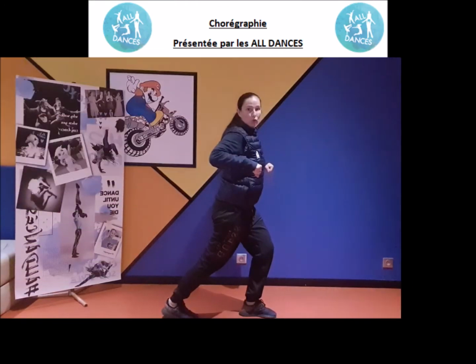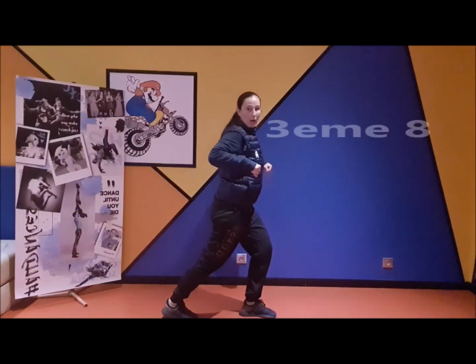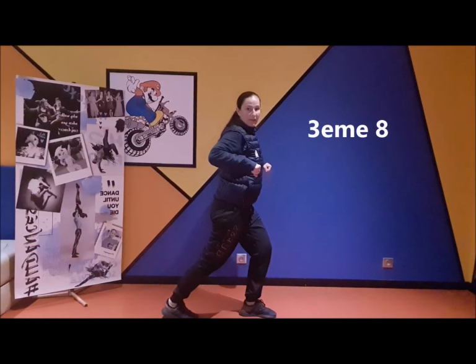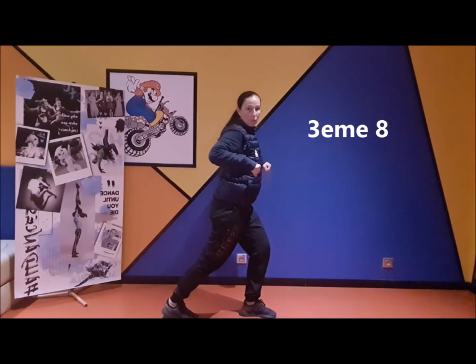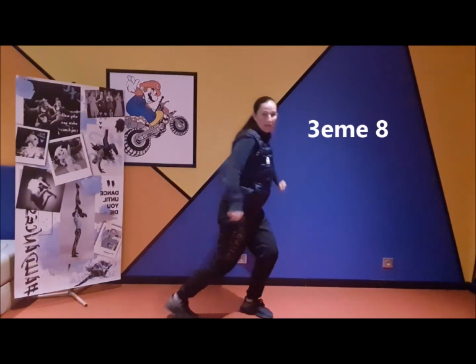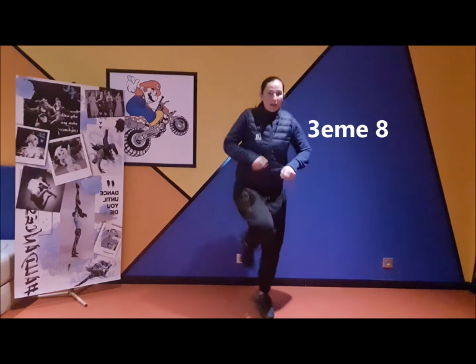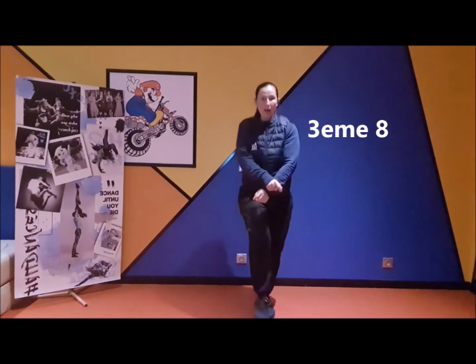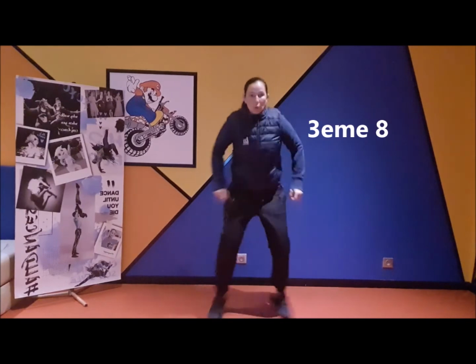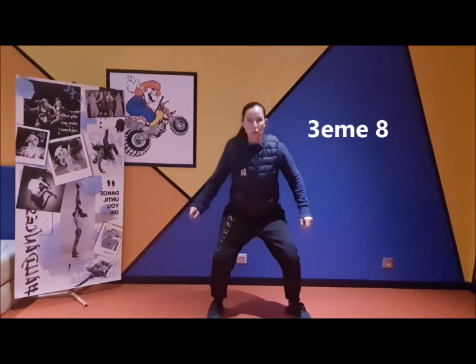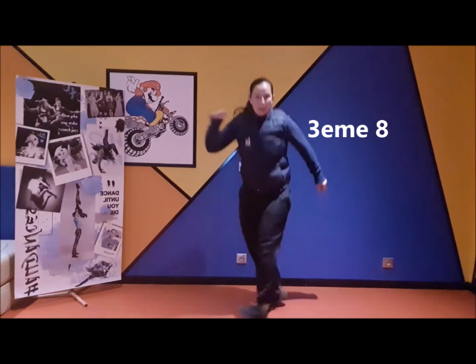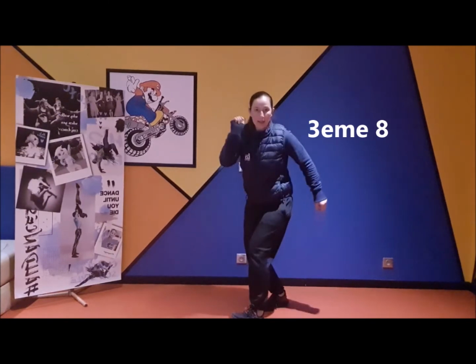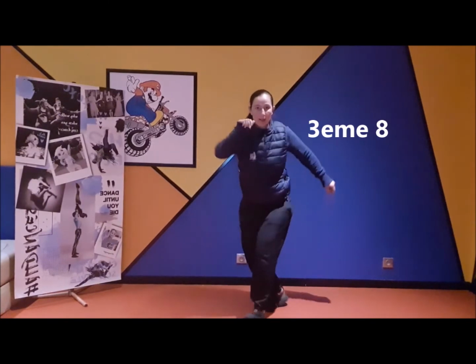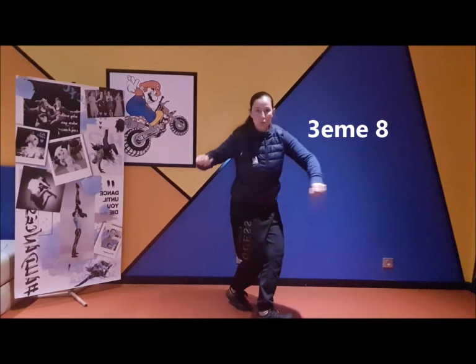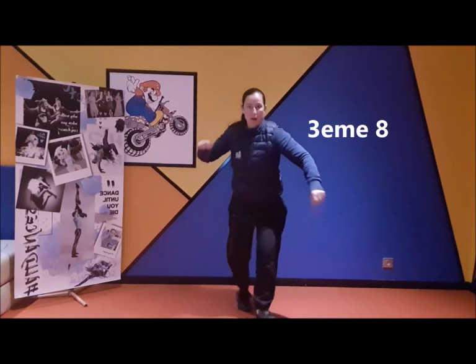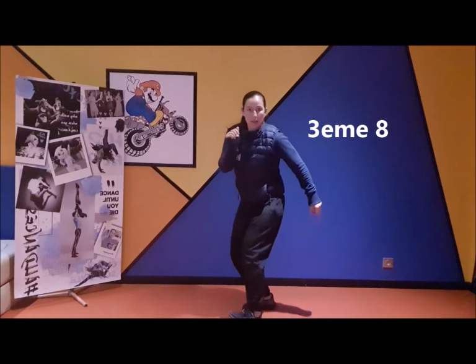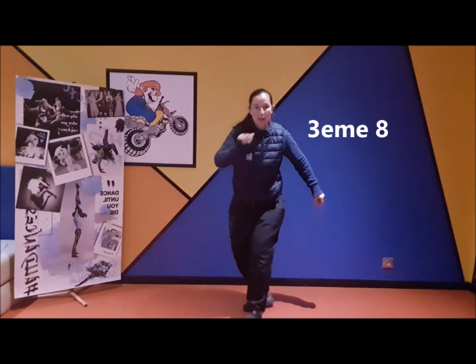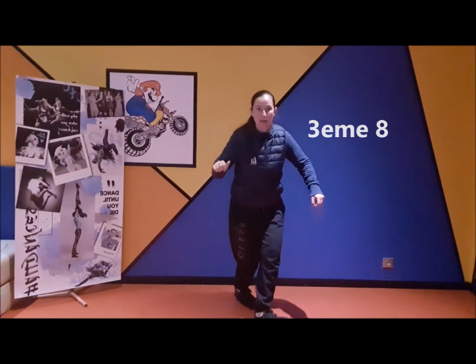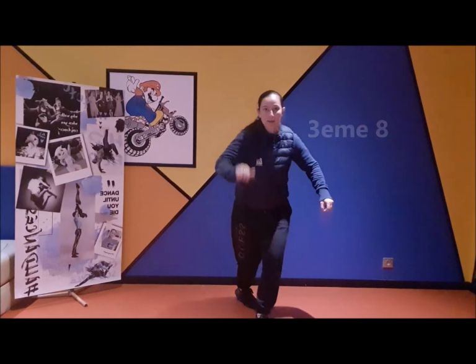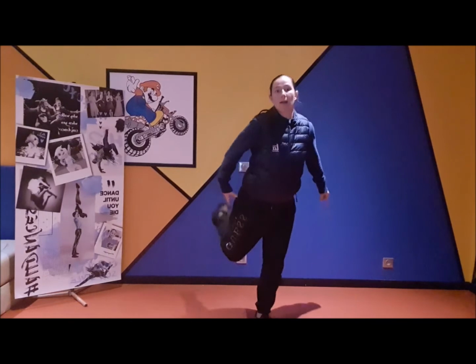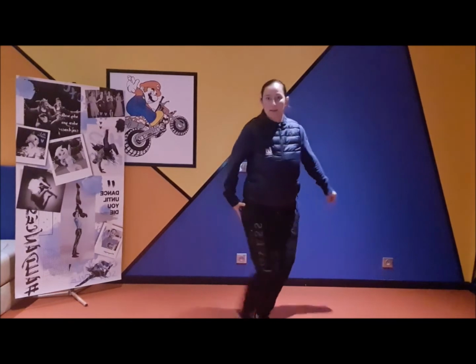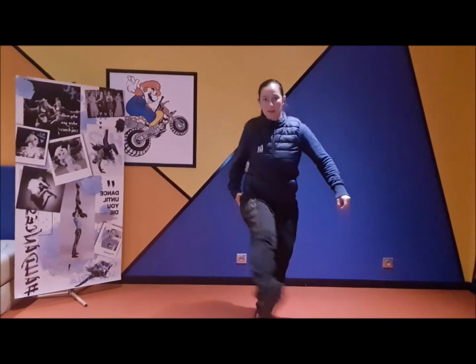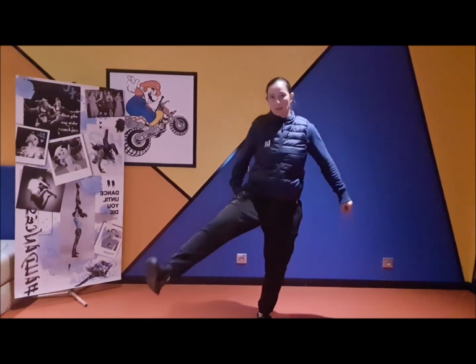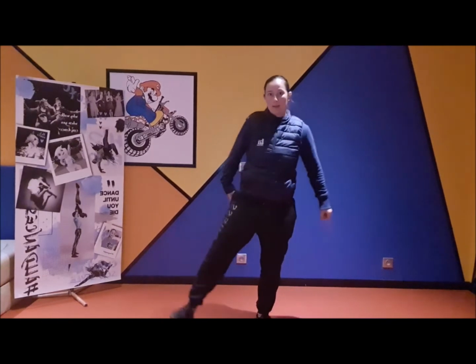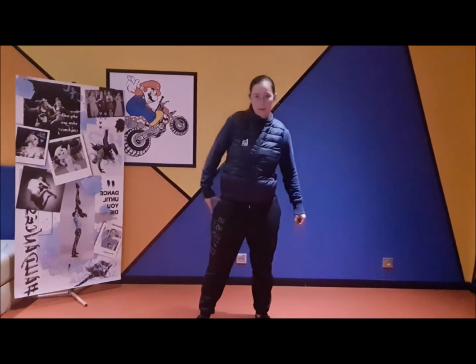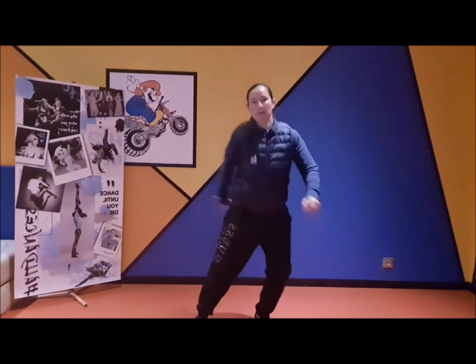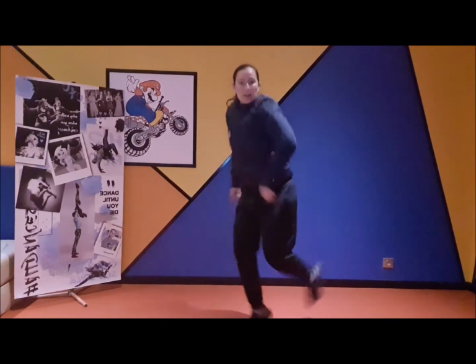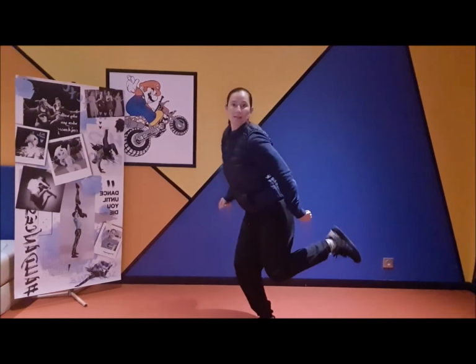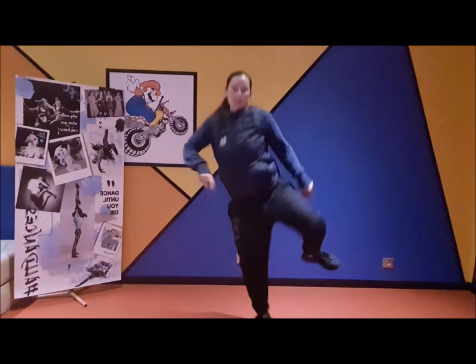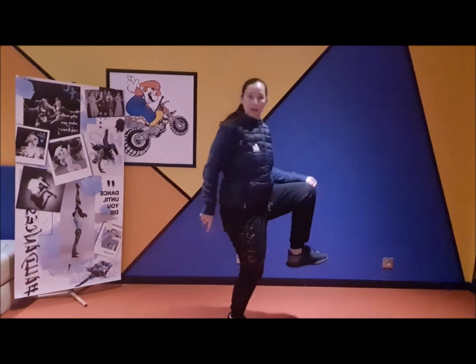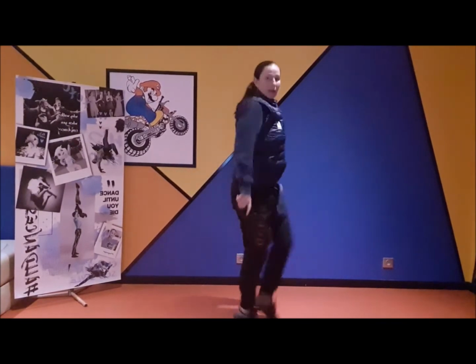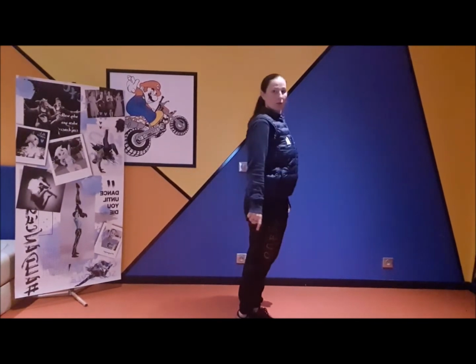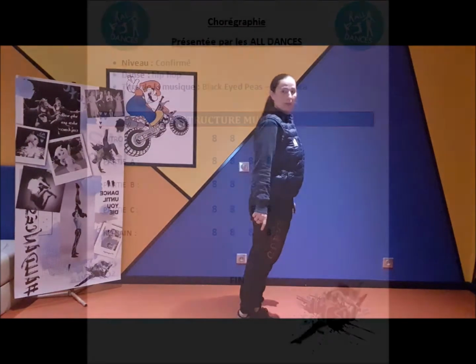Troisième huile. 1, 2 Et 3 Et 4, 5, 6, 7 Et 8.